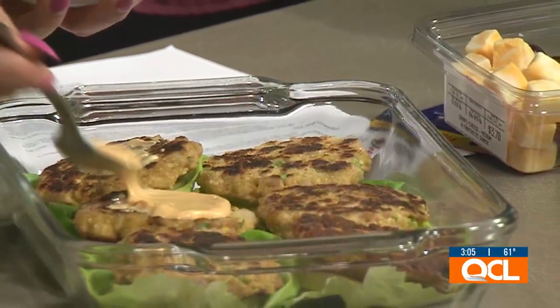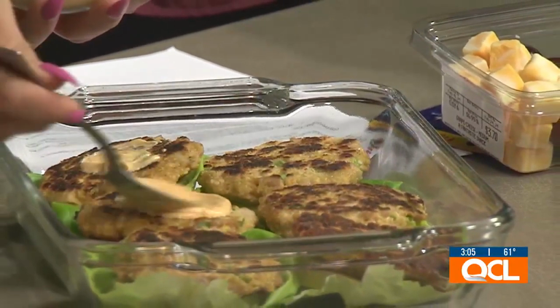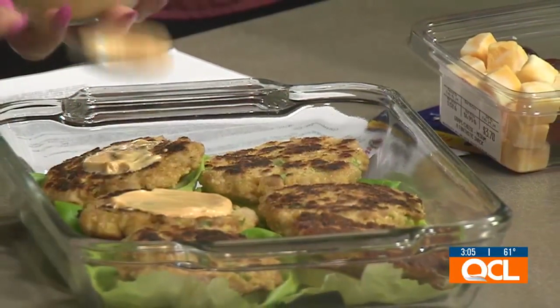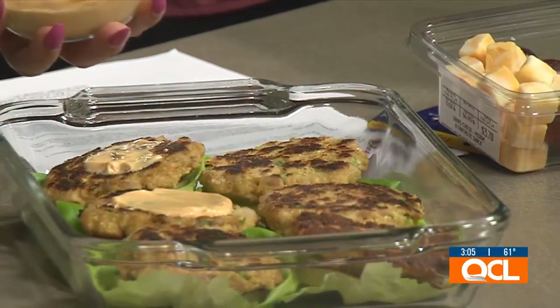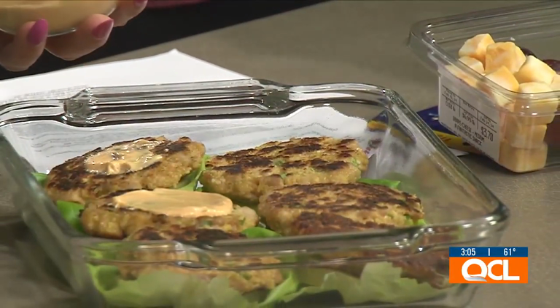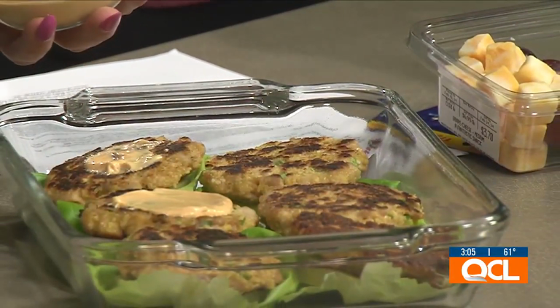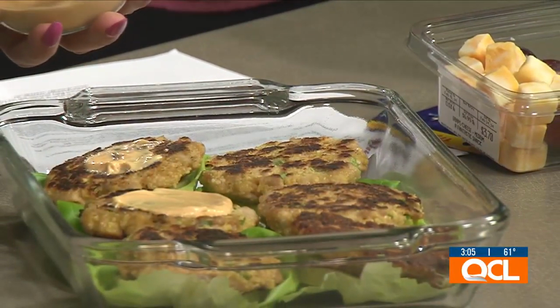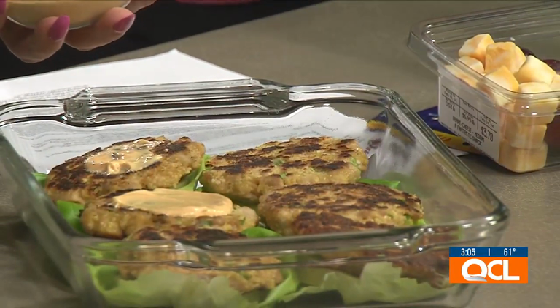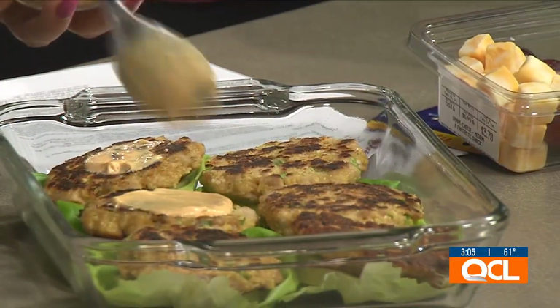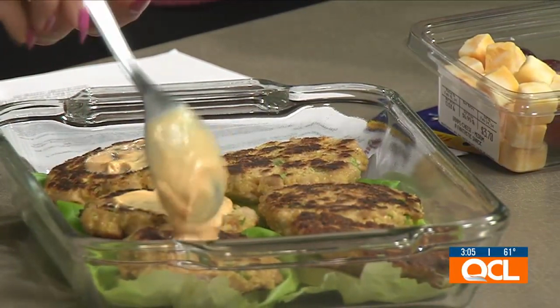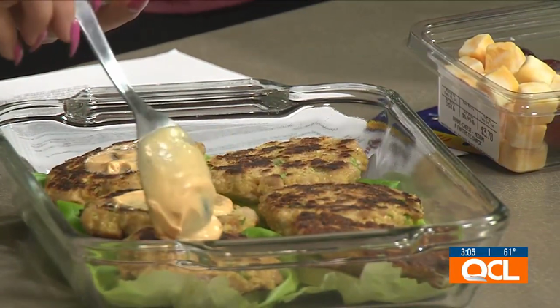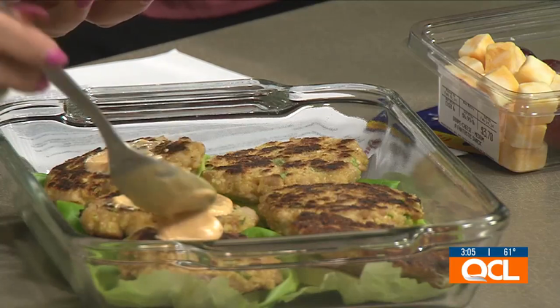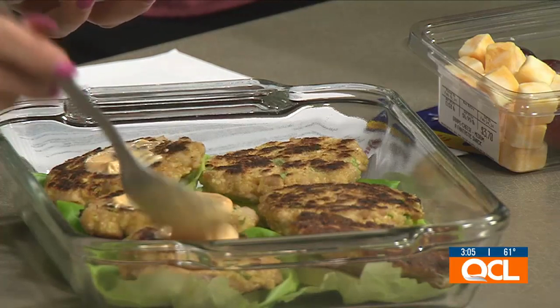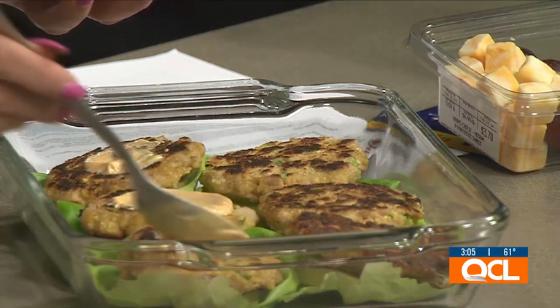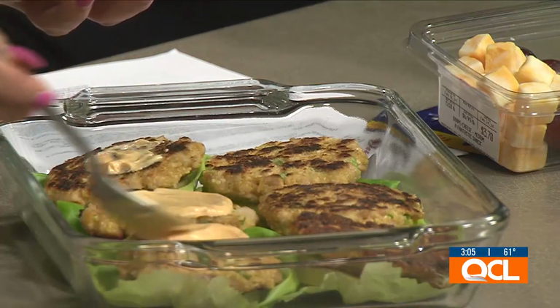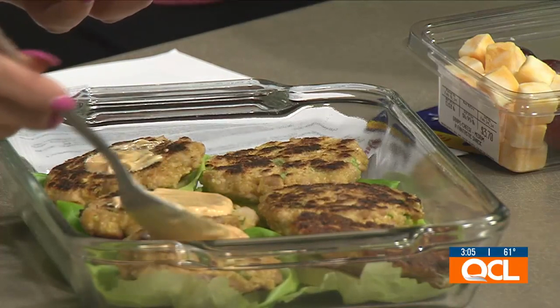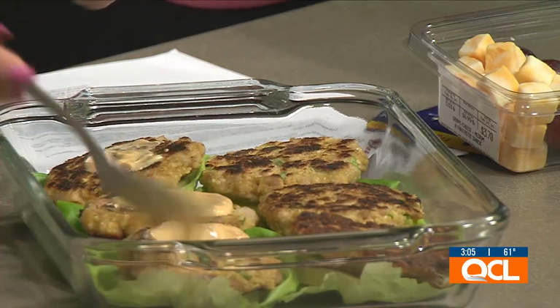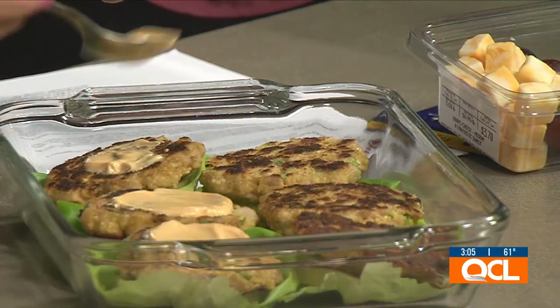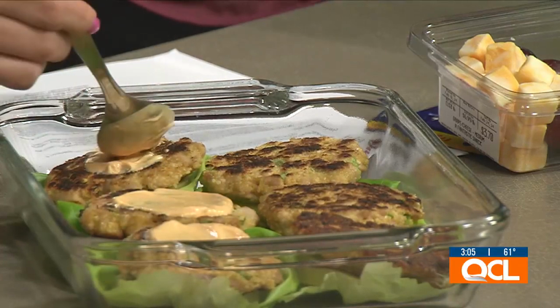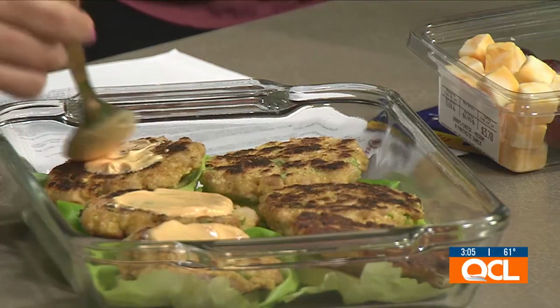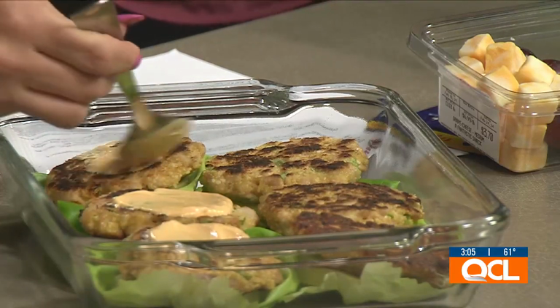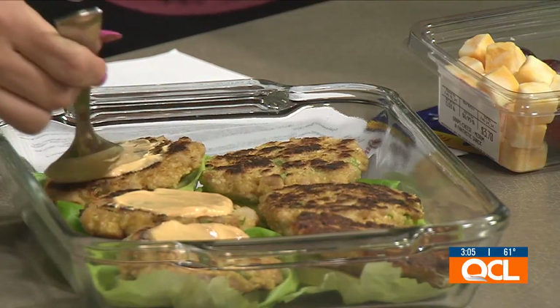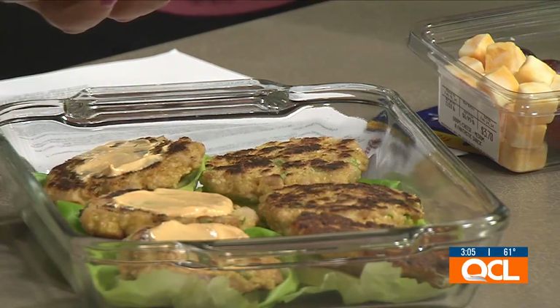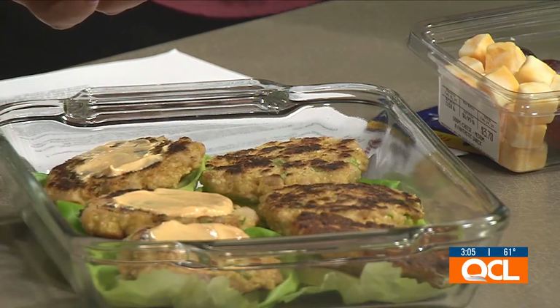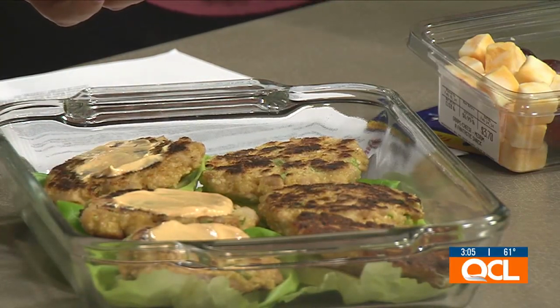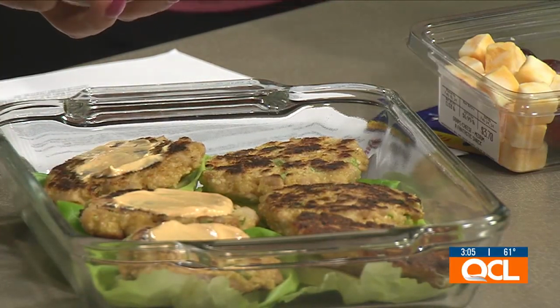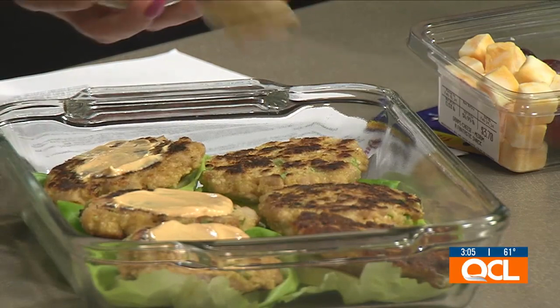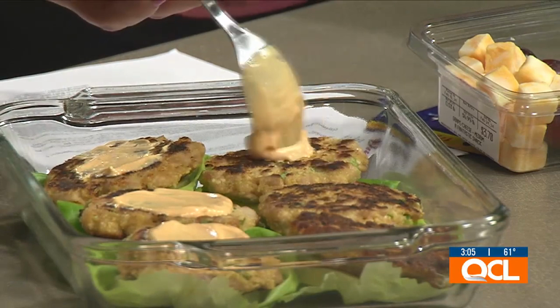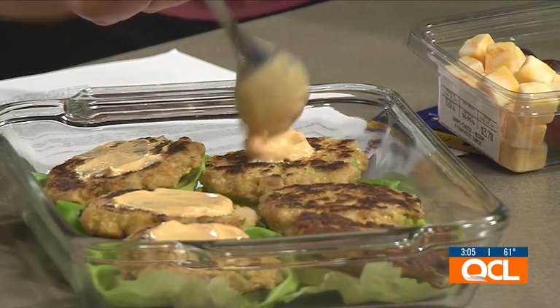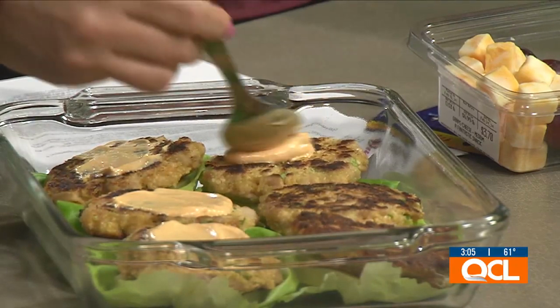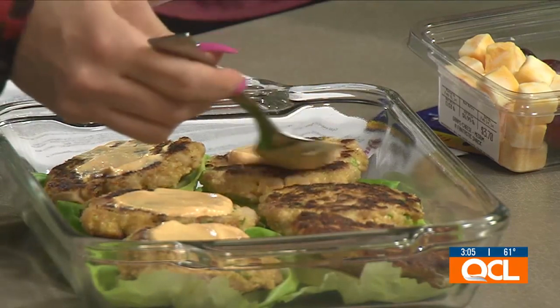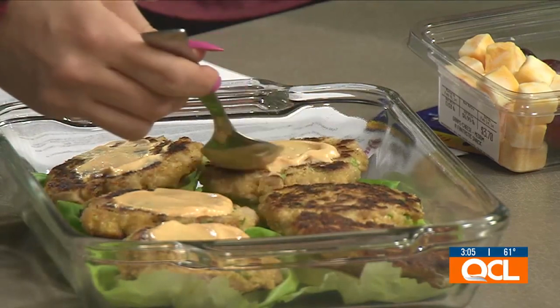This chipotle mayo does have a bit of a kick to it, so if you're not a fan of spicy foods — or you're a spice wimp like me — you can do just a regular mayo, an avocado mayo, anything like that would be great too.